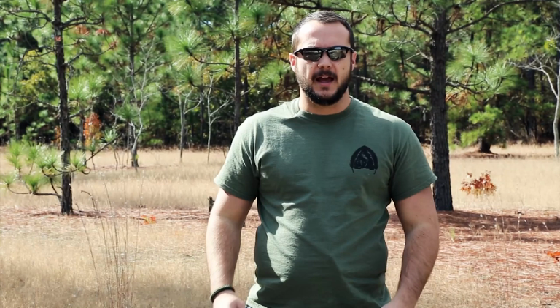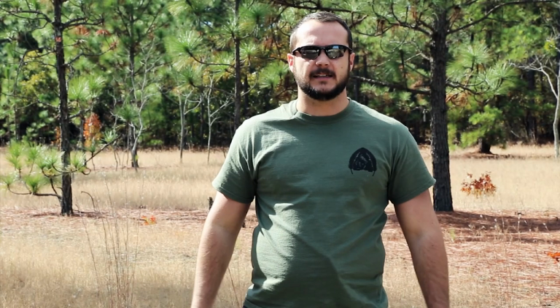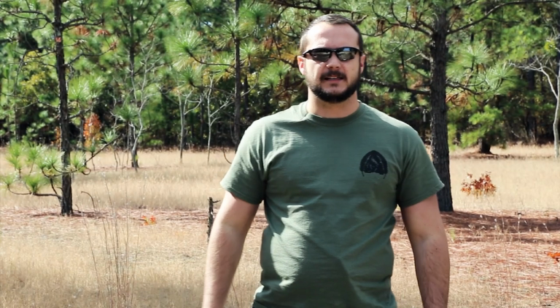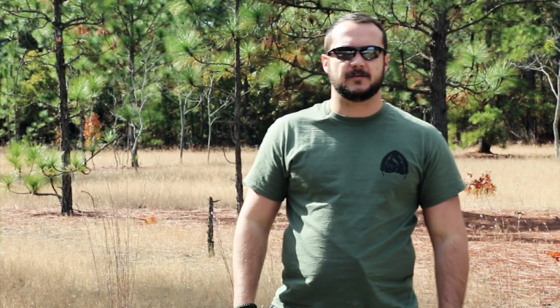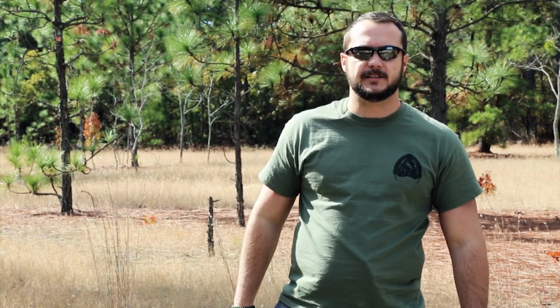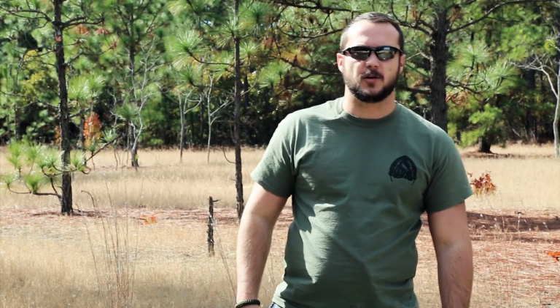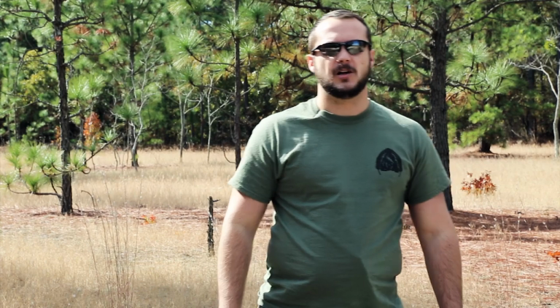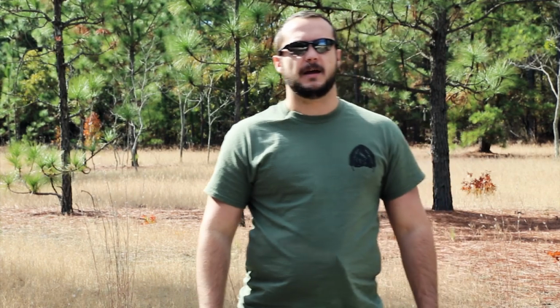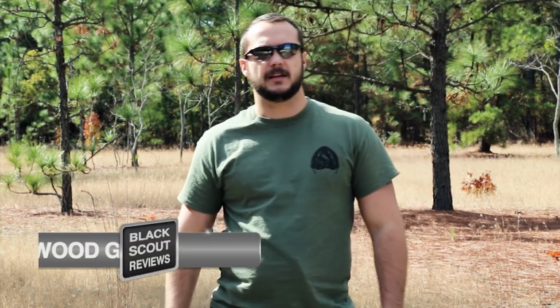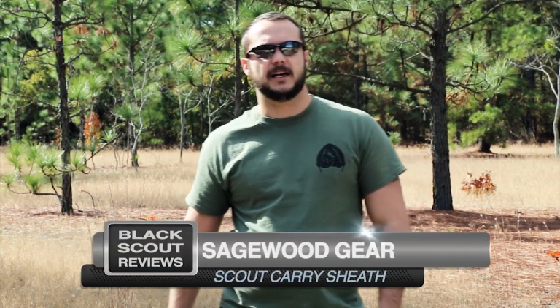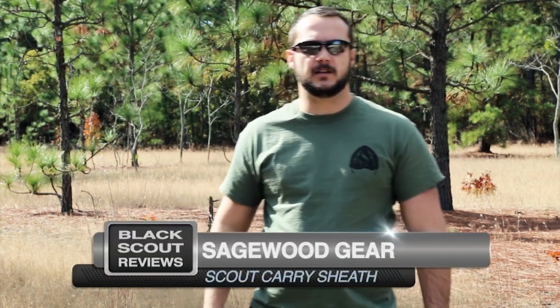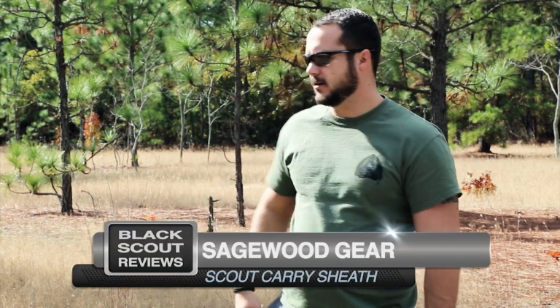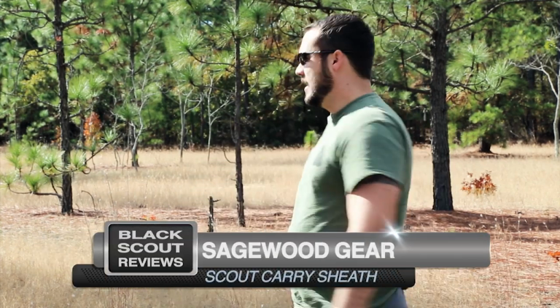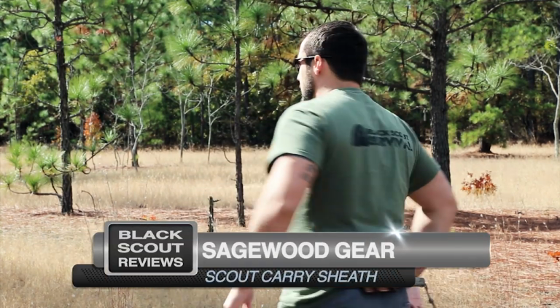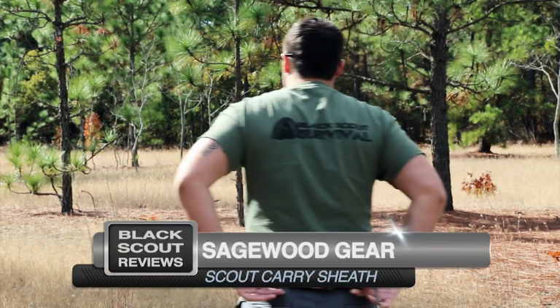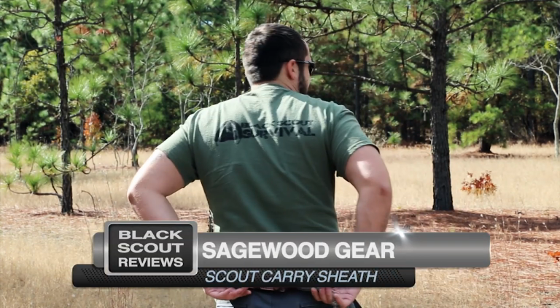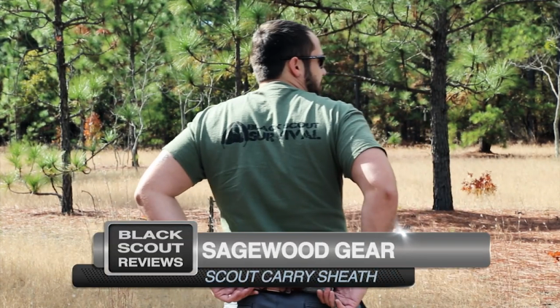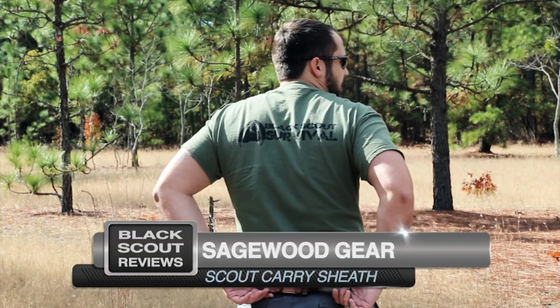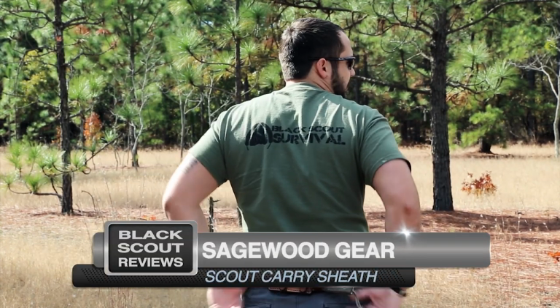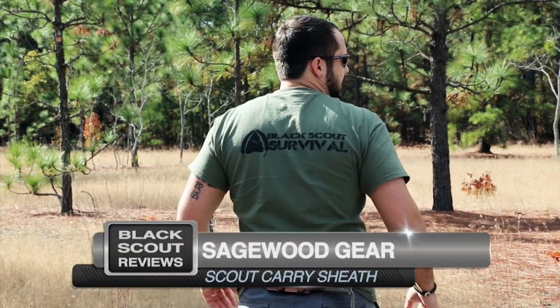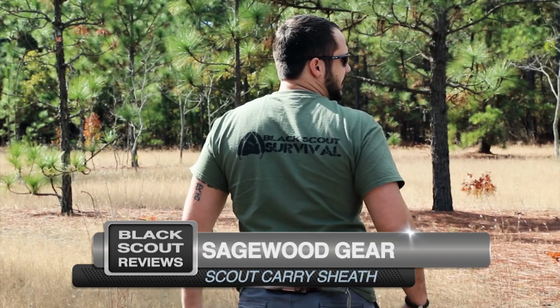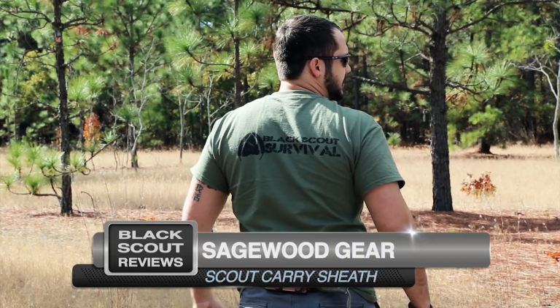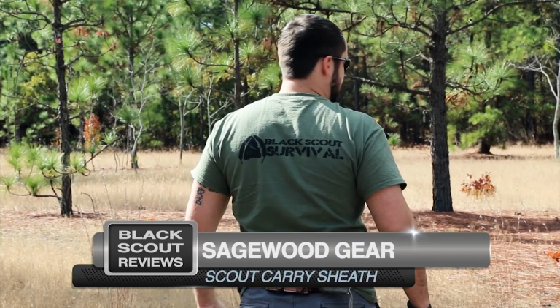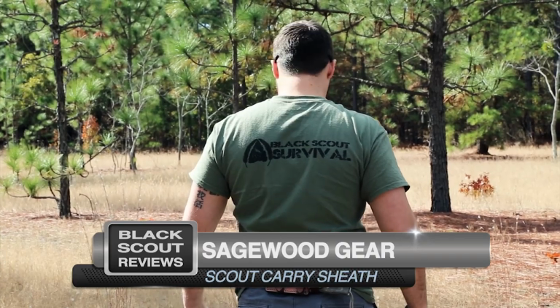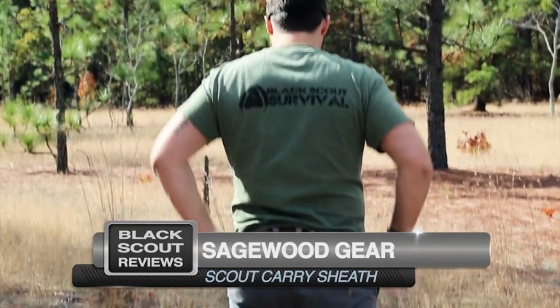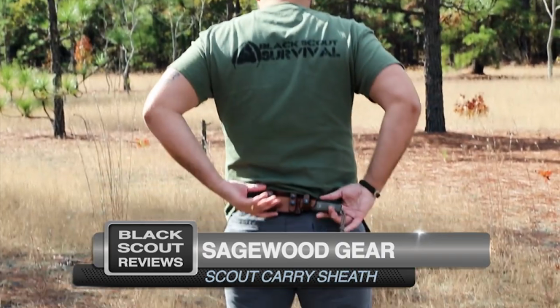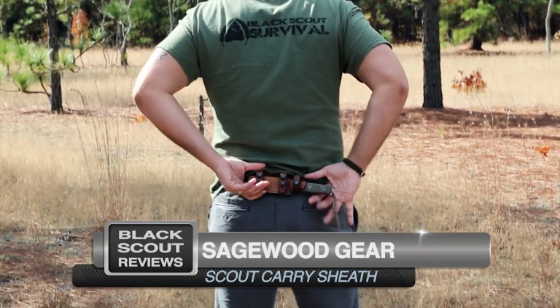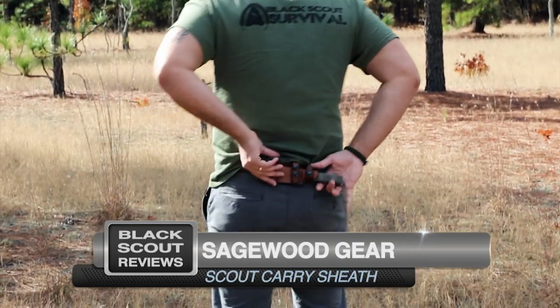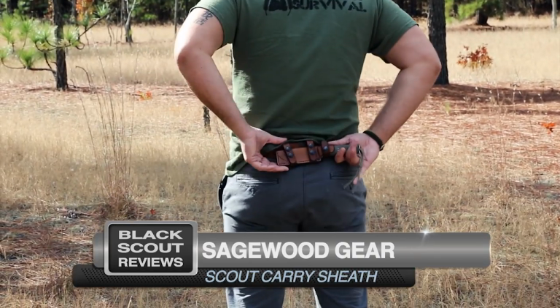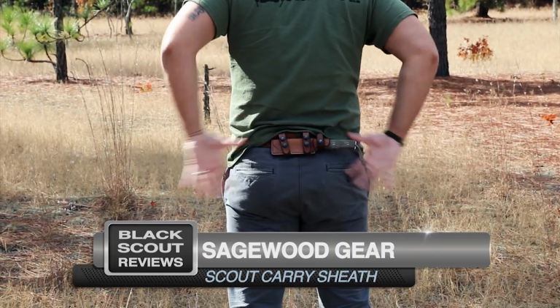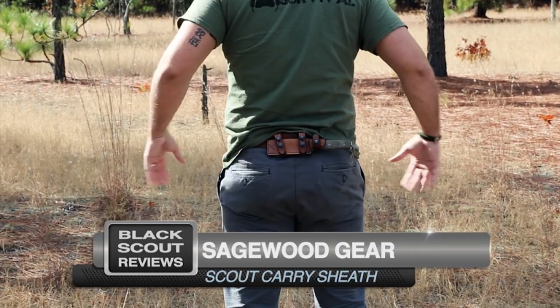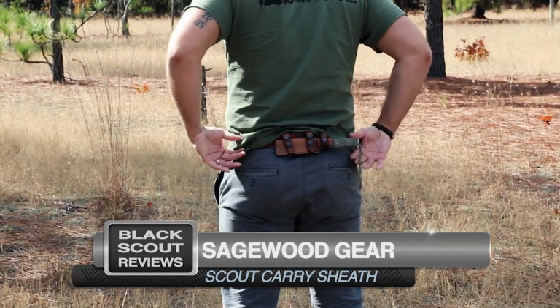Hey guys, it's Black Scout Survival. Today we're going to be talking about the Sagewood Gear scout carry sheath with the pivoting retention system. You can see here it looks good on the belt.